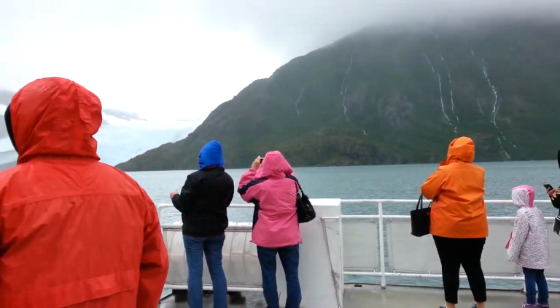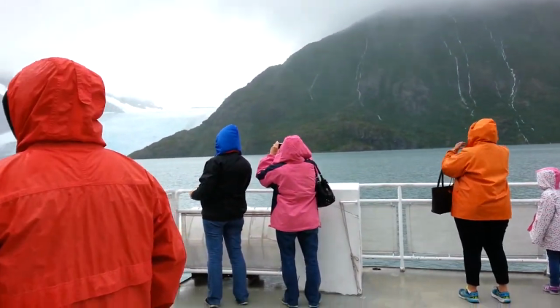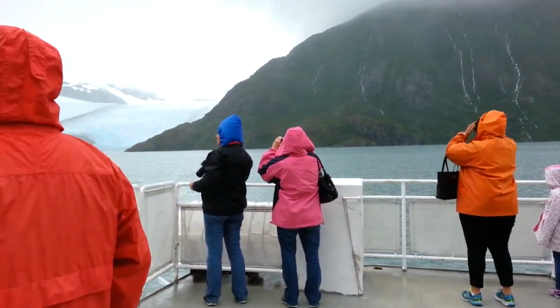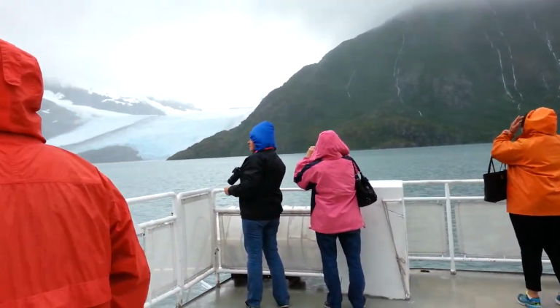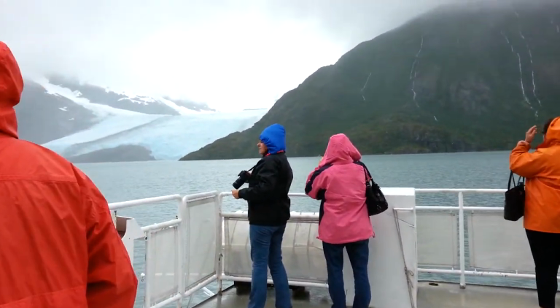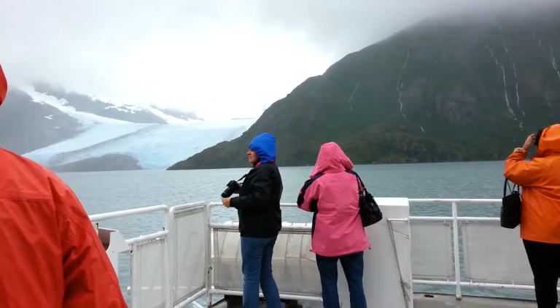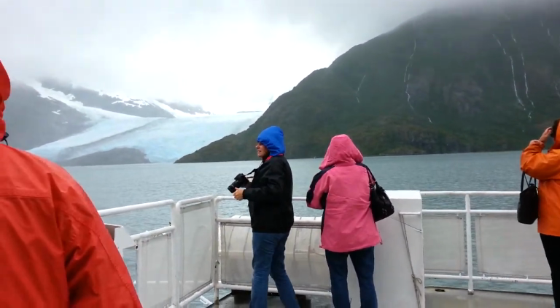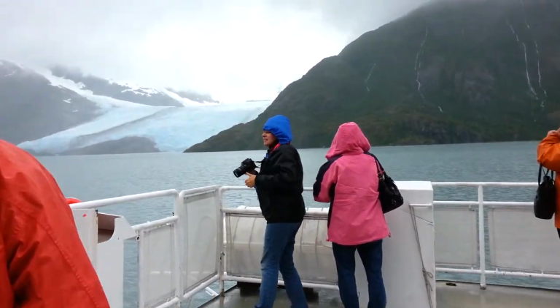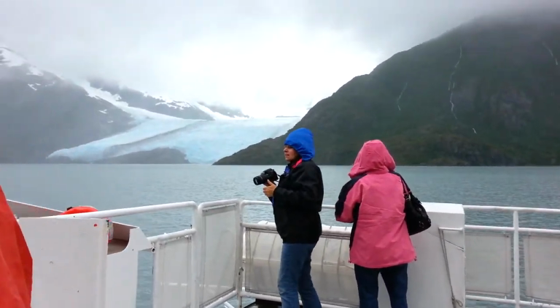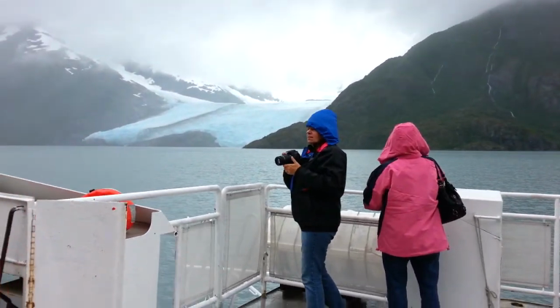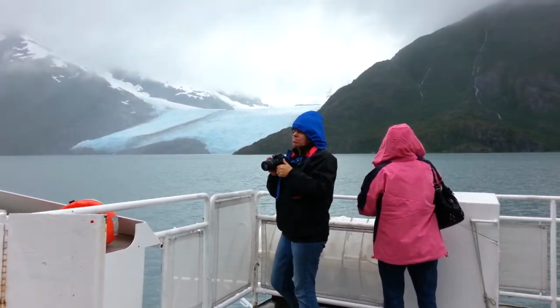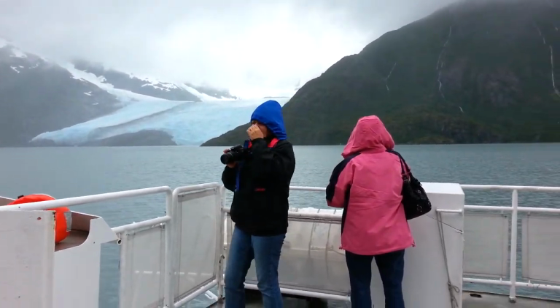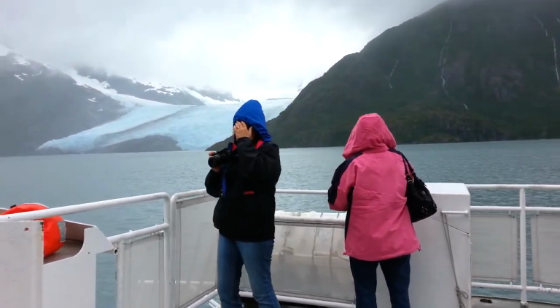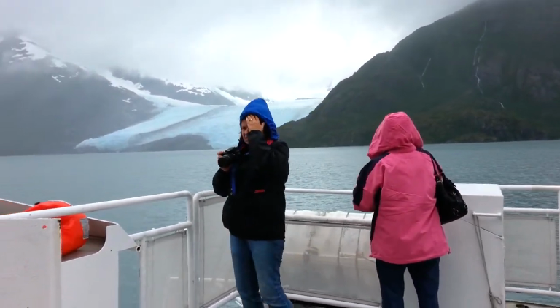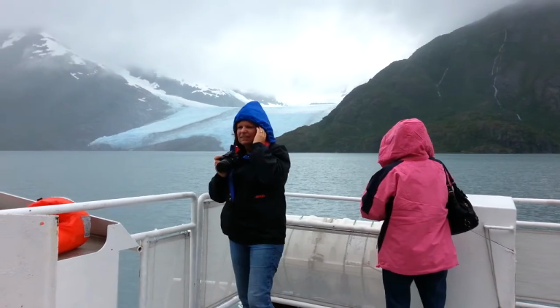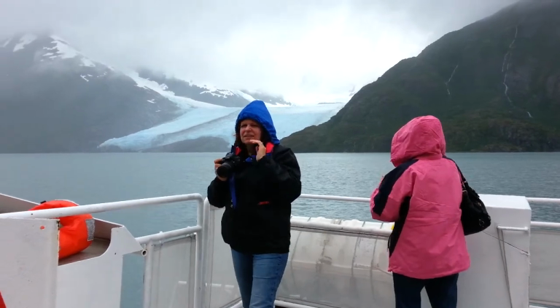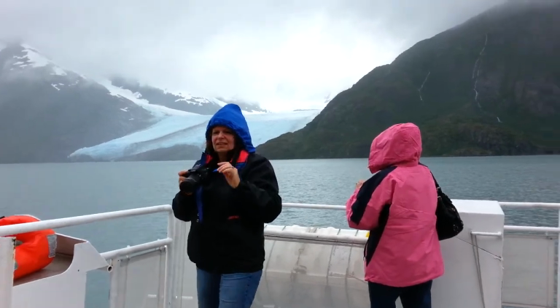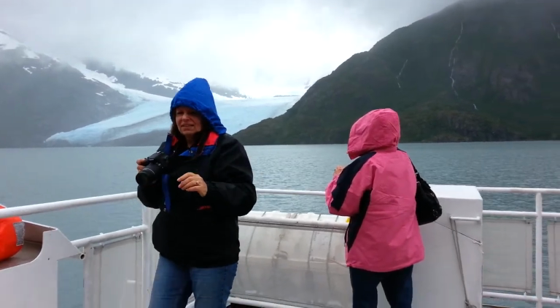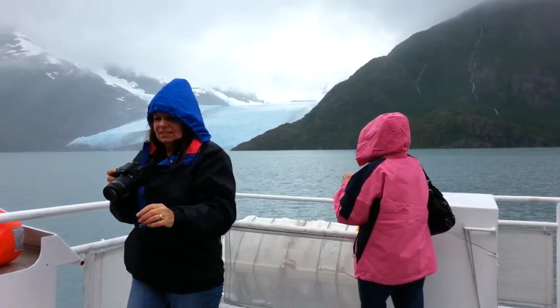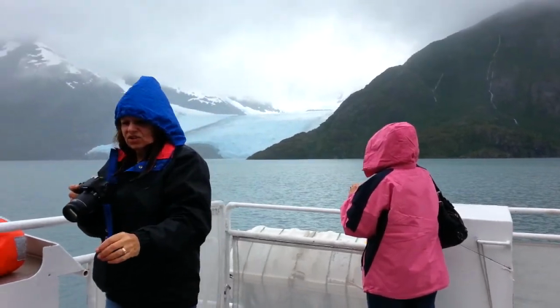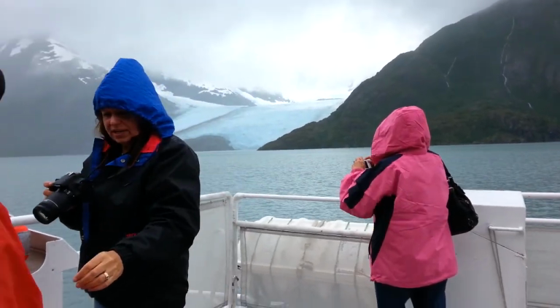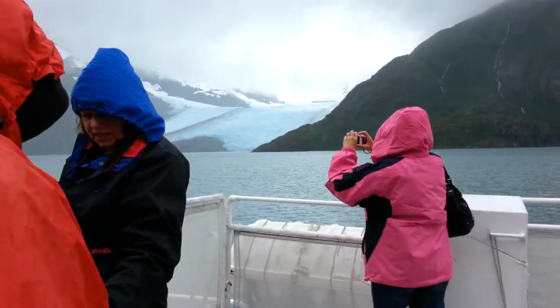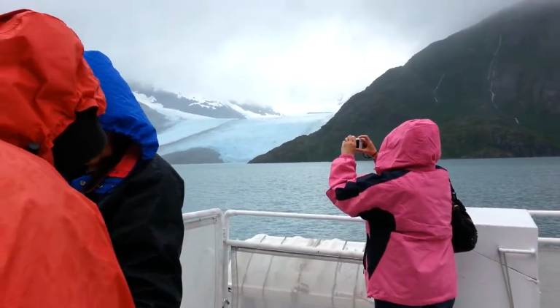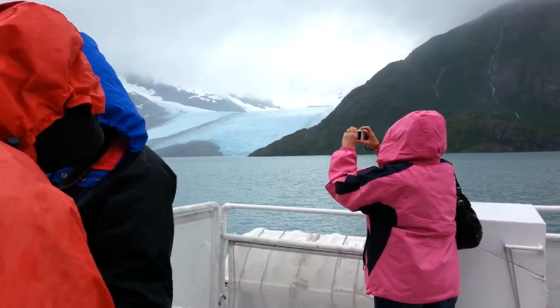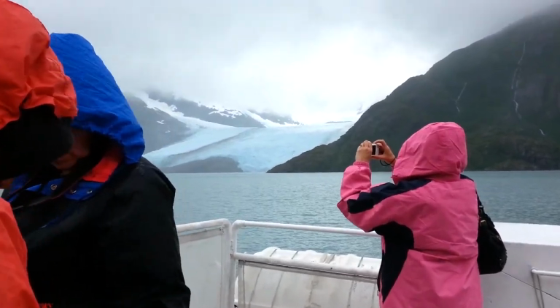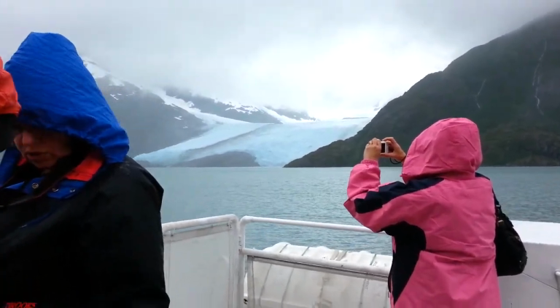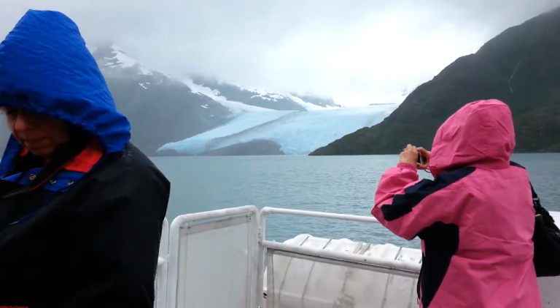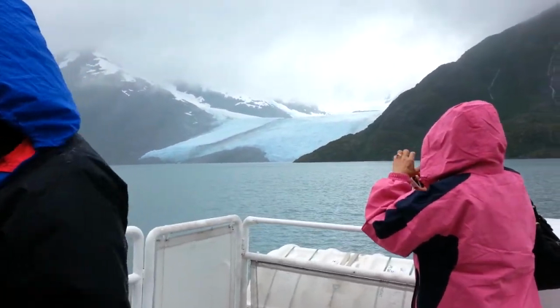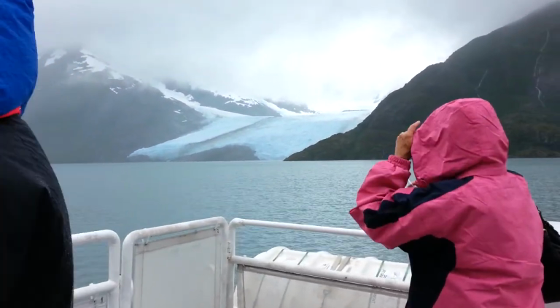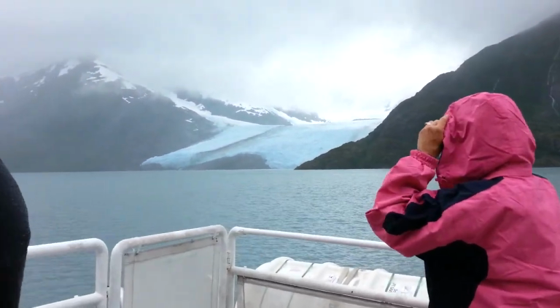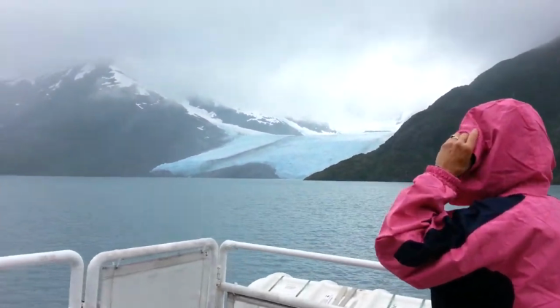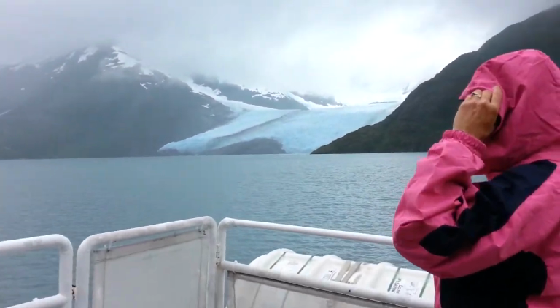Look at this glacier over here. I'm going to be silent and enjoy the thundering waterfalls blasting down the mountain.